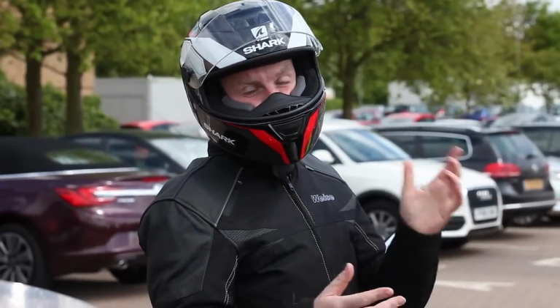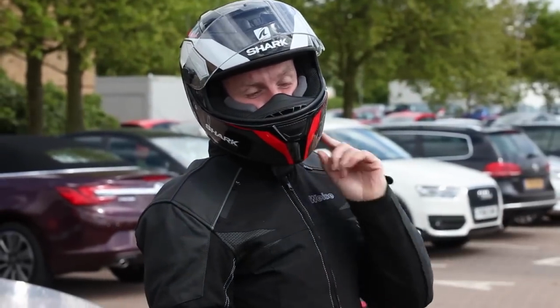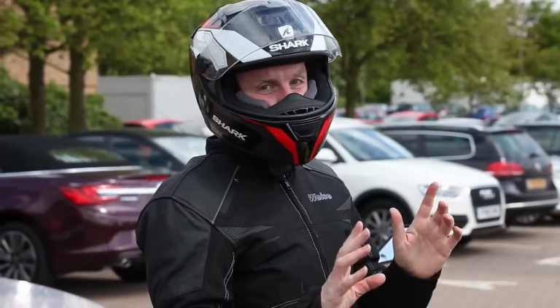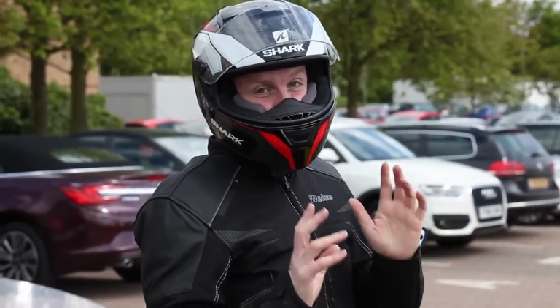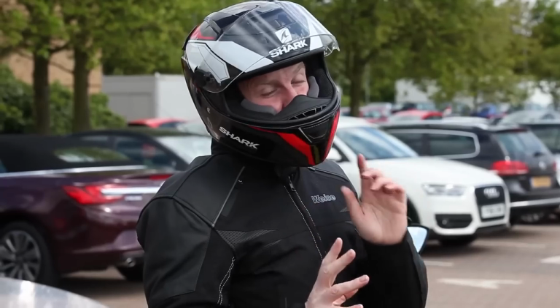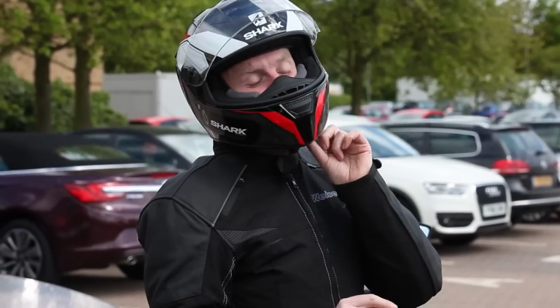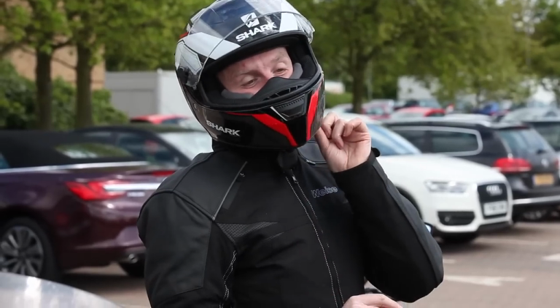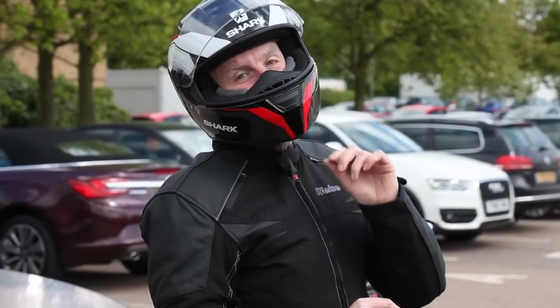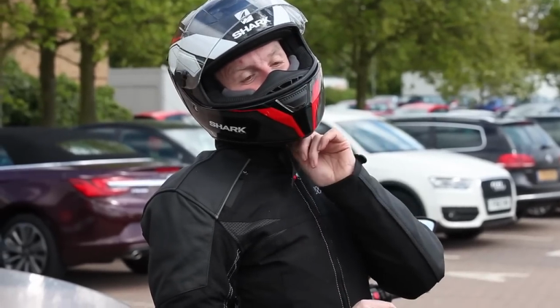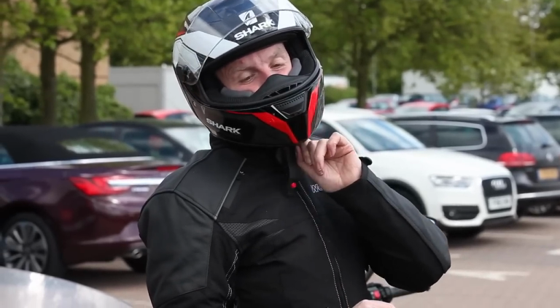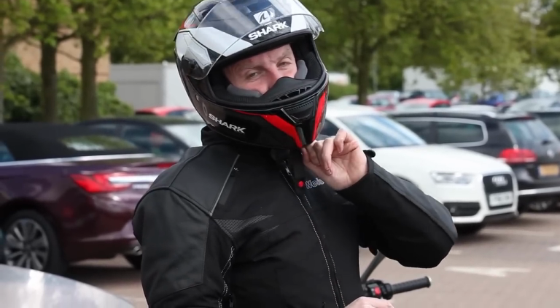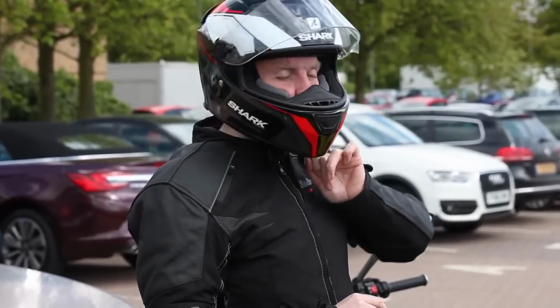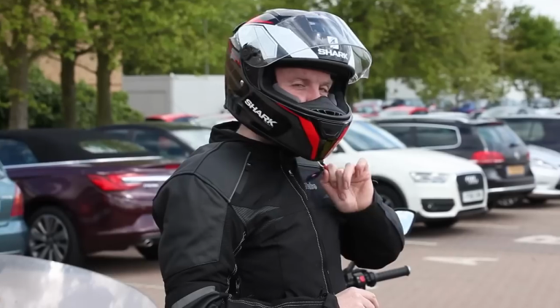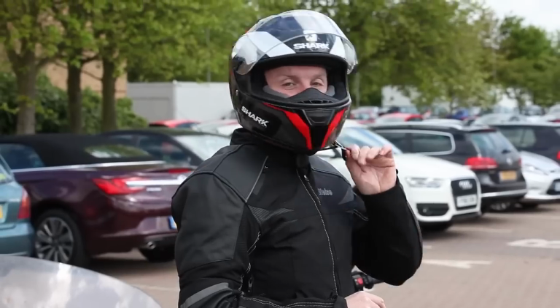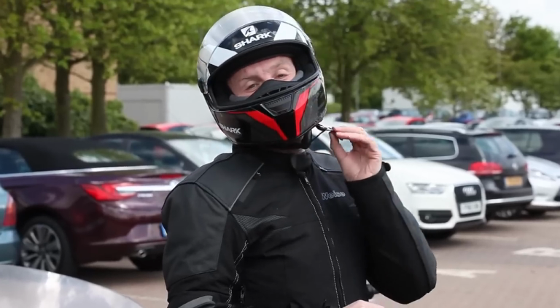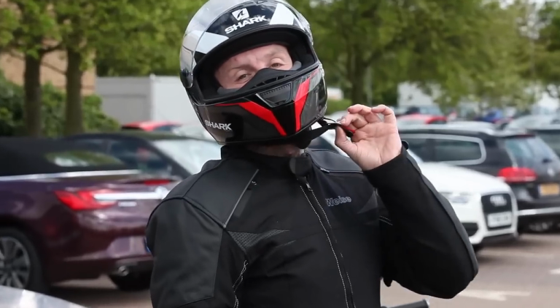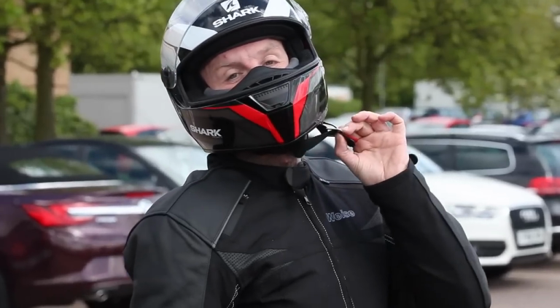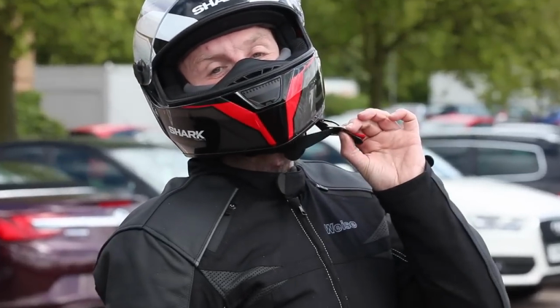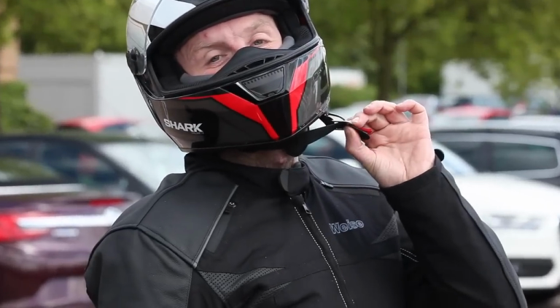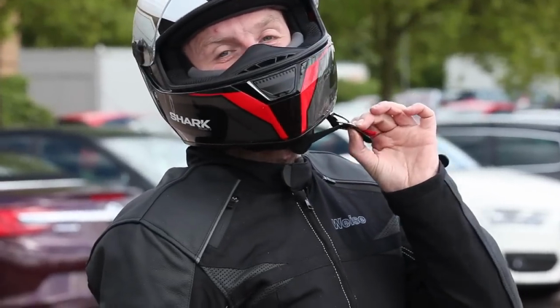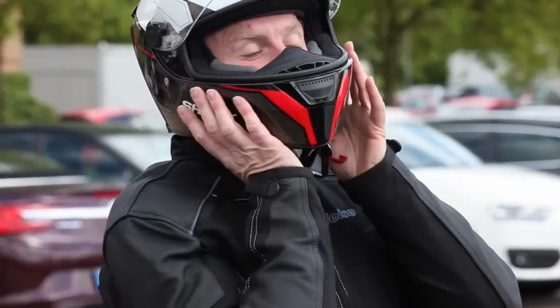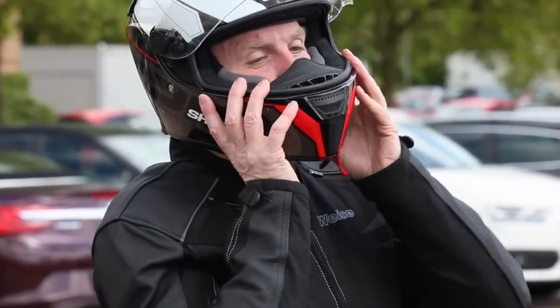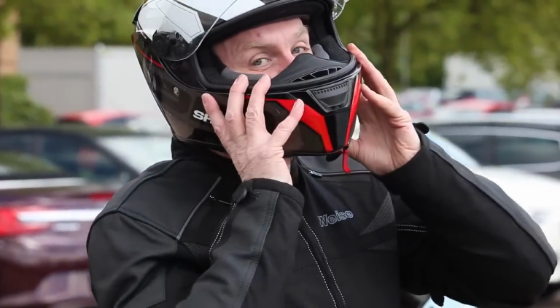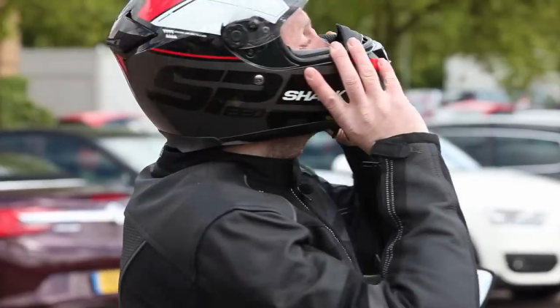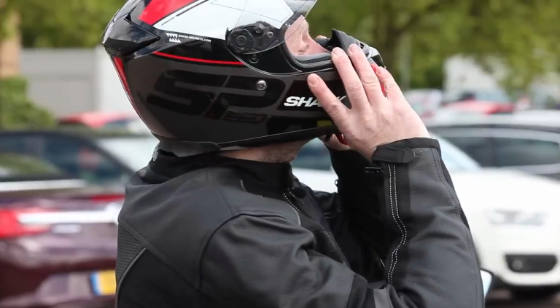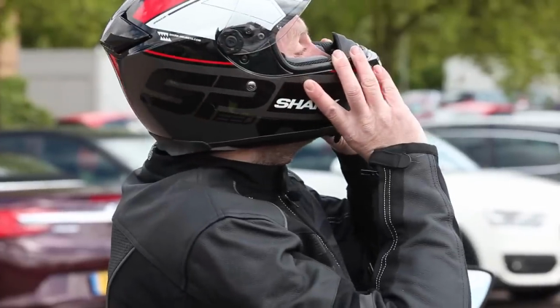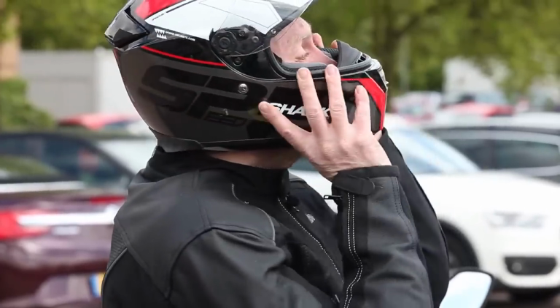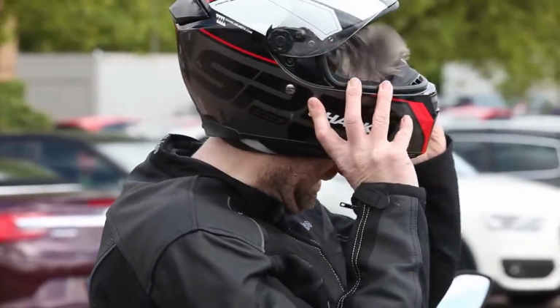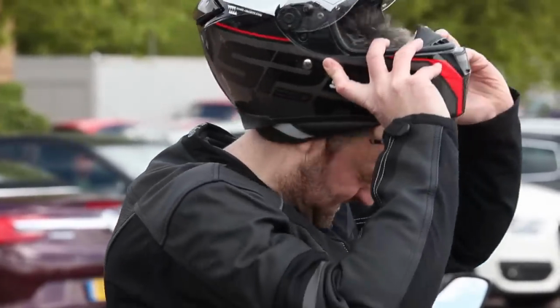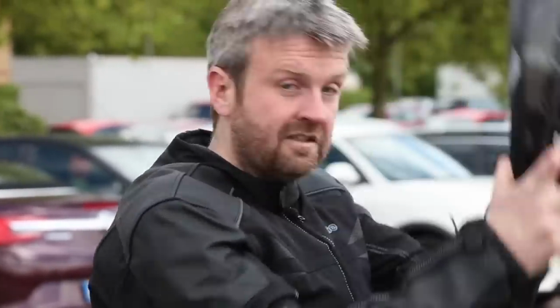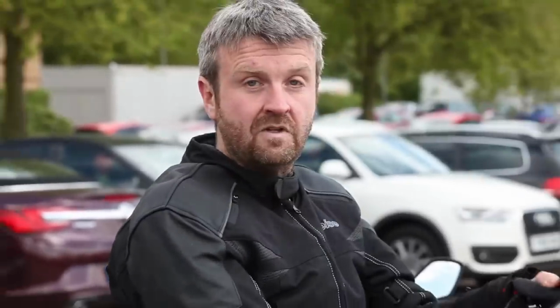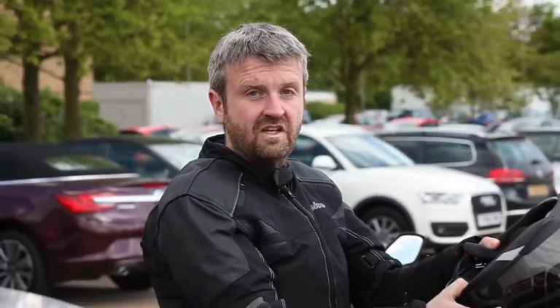Now for taking it off: unpopper, just be careful how far you pull the strap away — that popper will normally stop it going too far. Pull the strap forward and away you go.